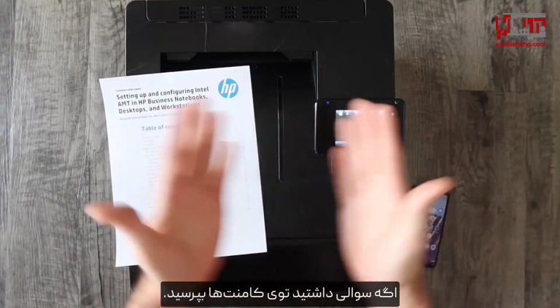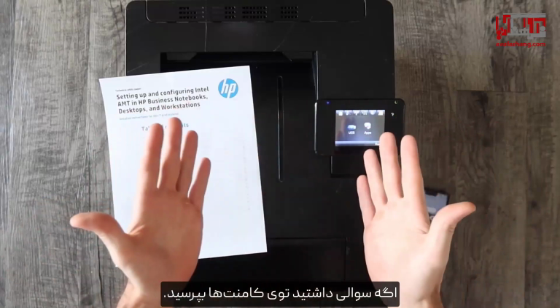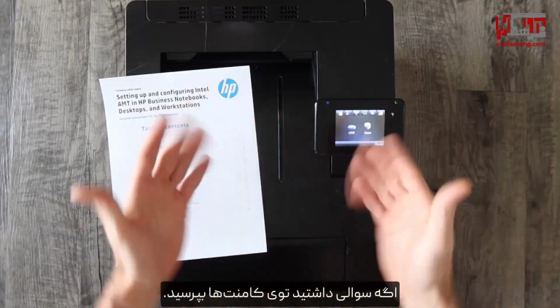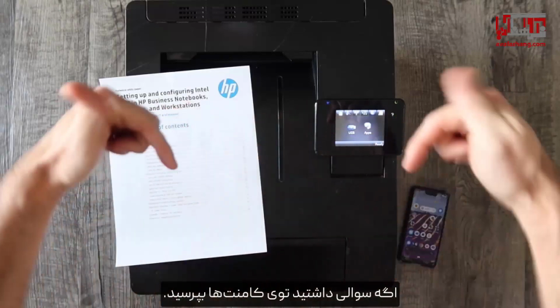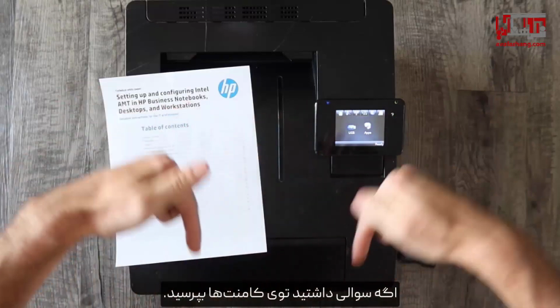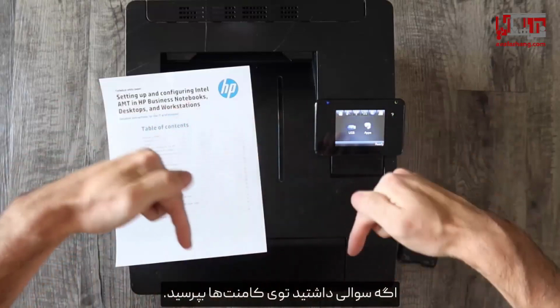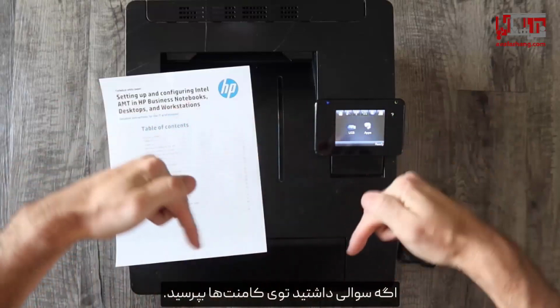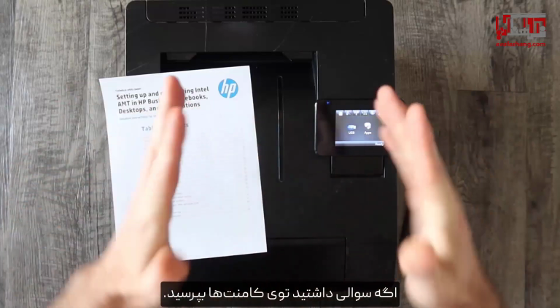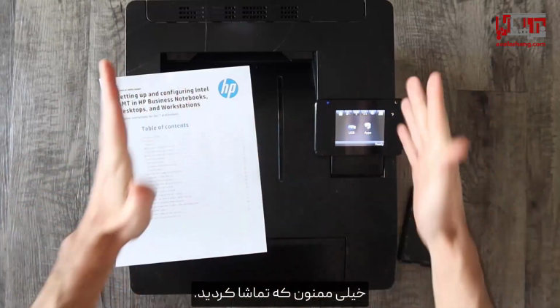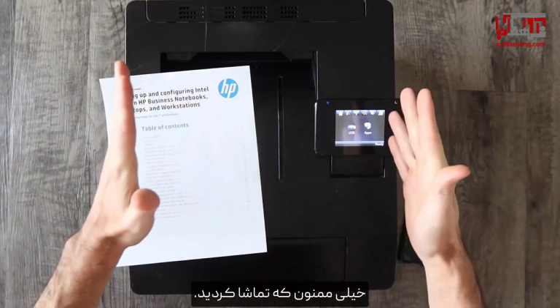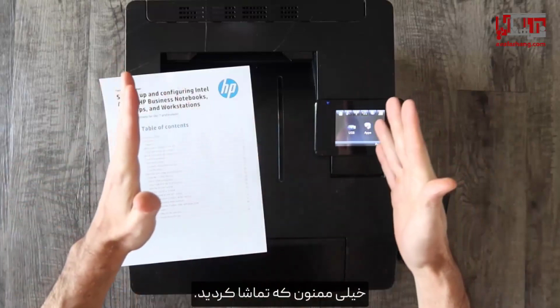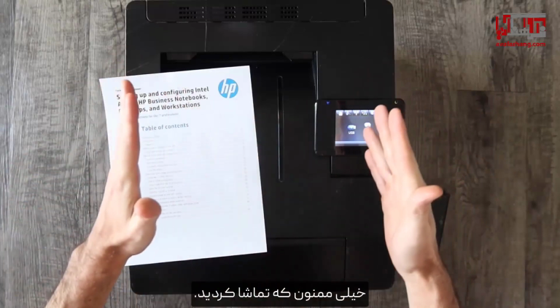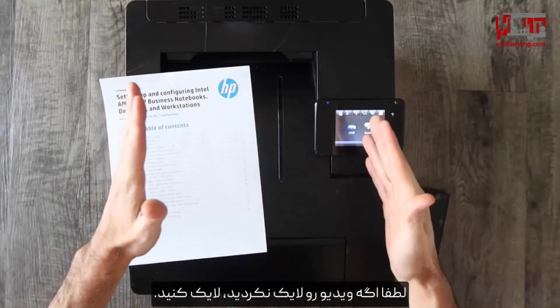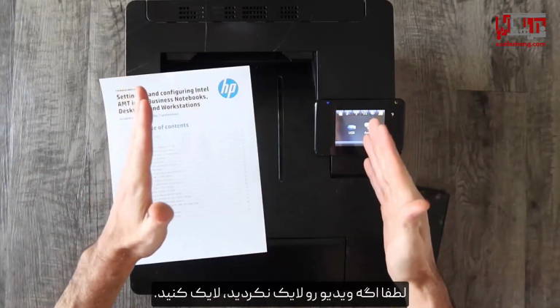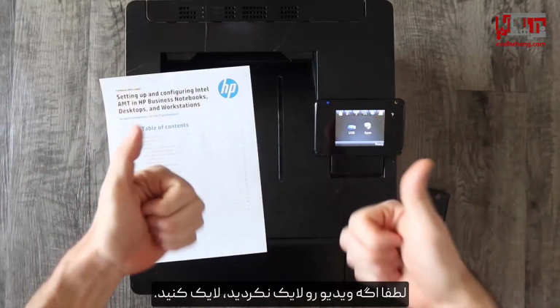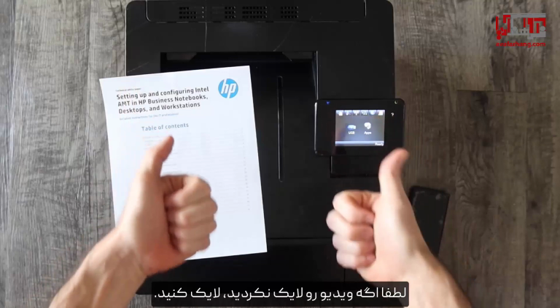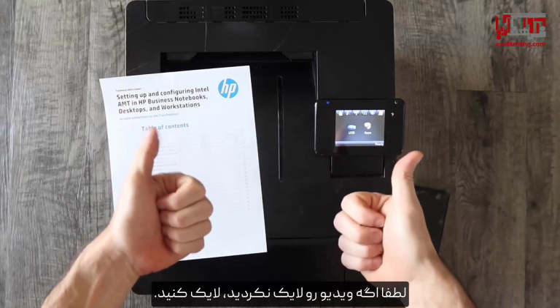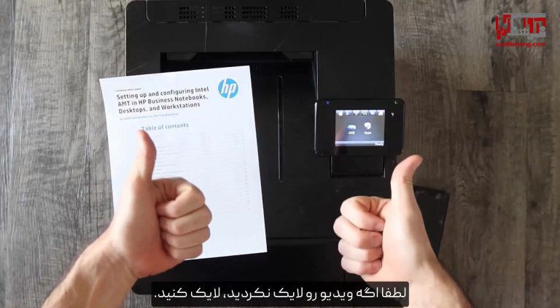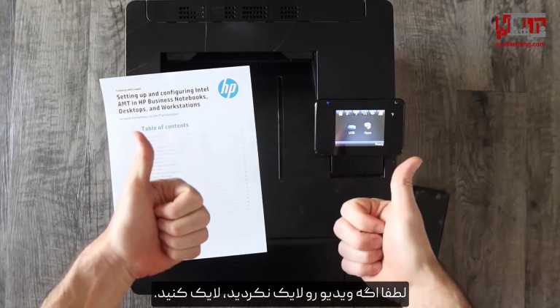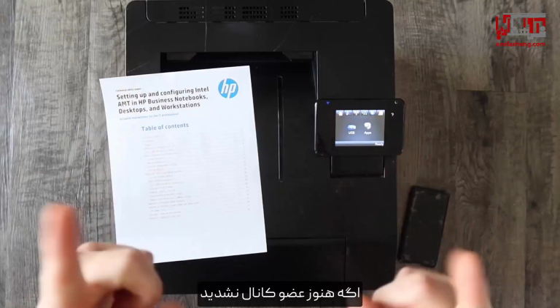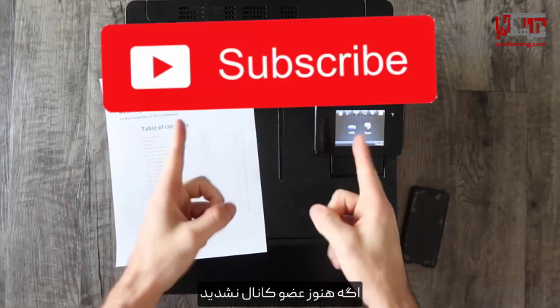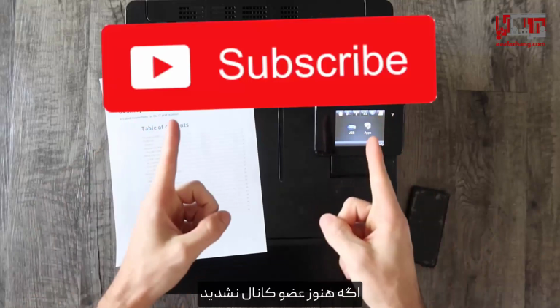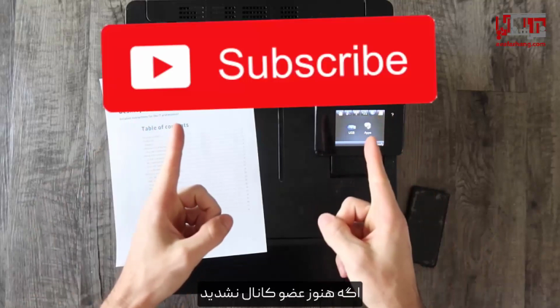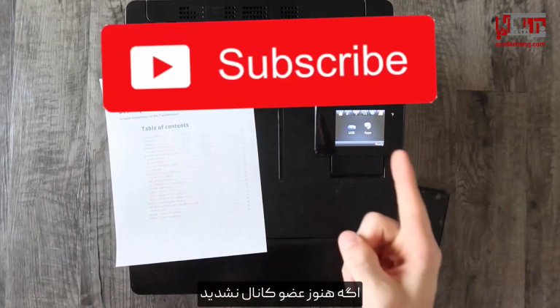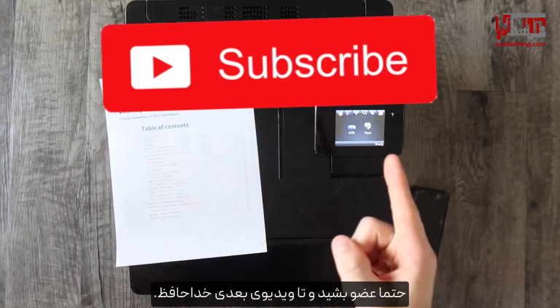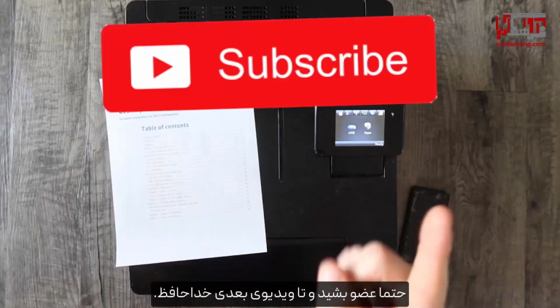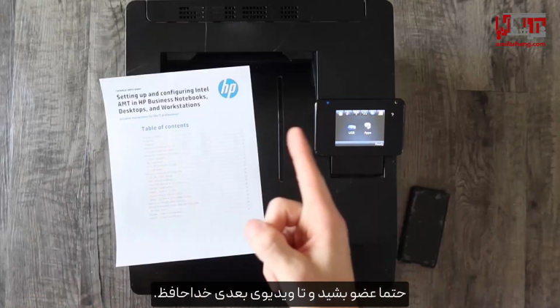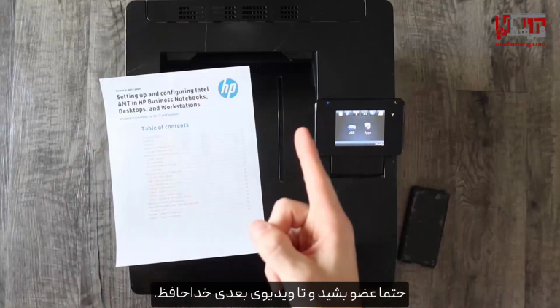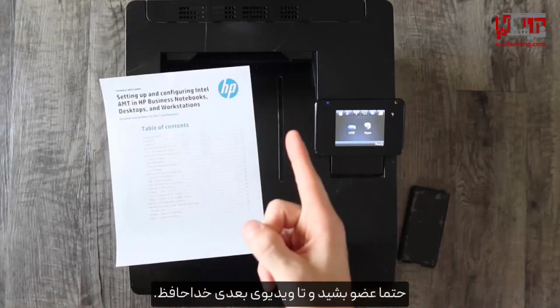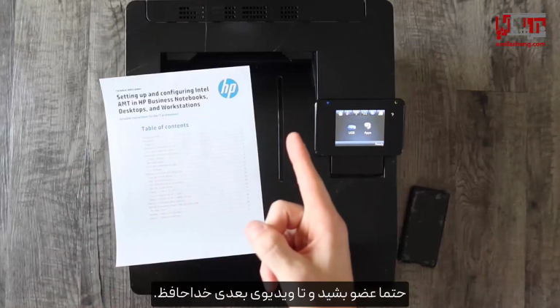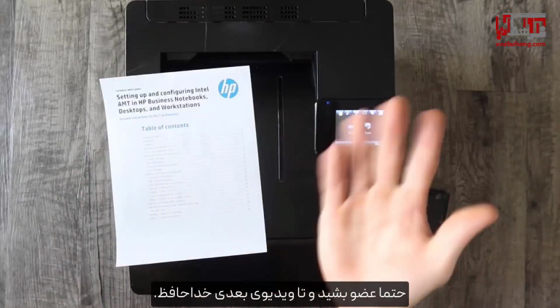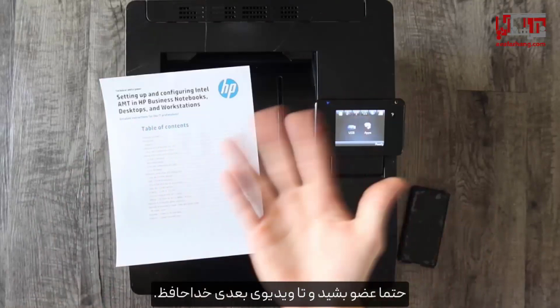If you have any questions, throw them in the comment section. Thank you guys so much for watching. If you haven't already, please give the video a thumbs up. If you aren't already subscribed to the channel, consider subscribing and I'll talk to you in the next video. Bye.